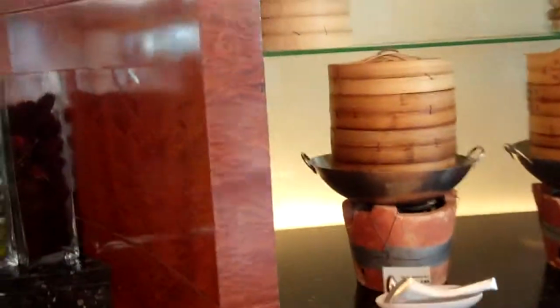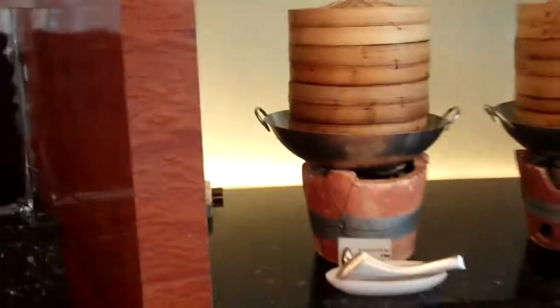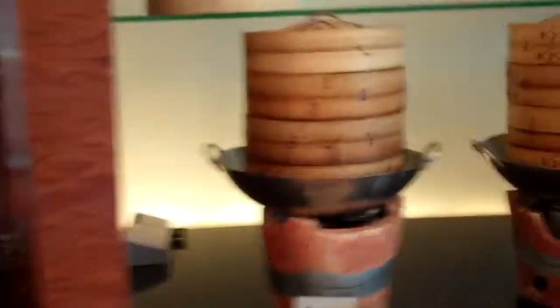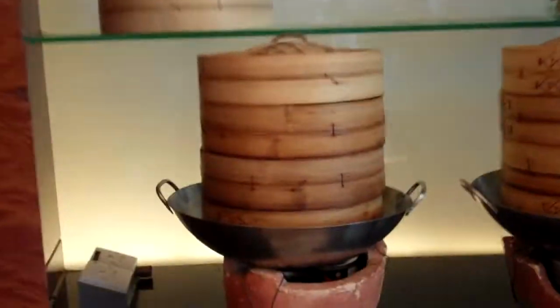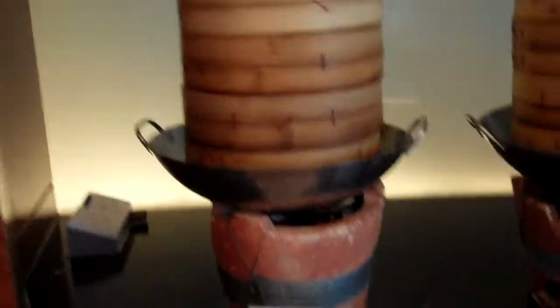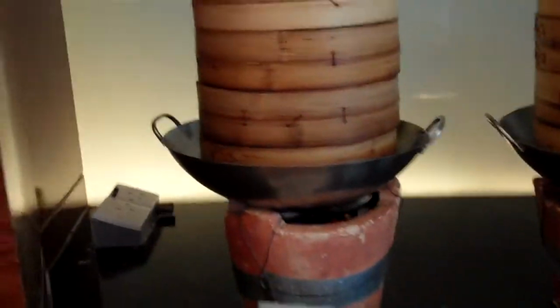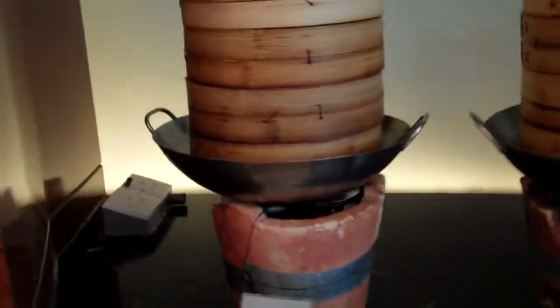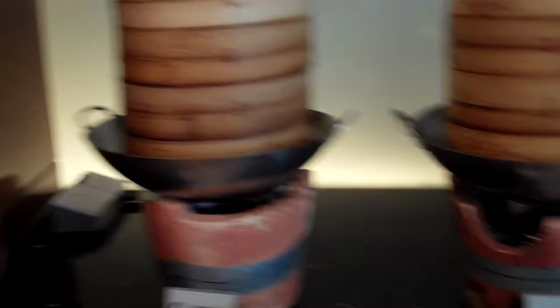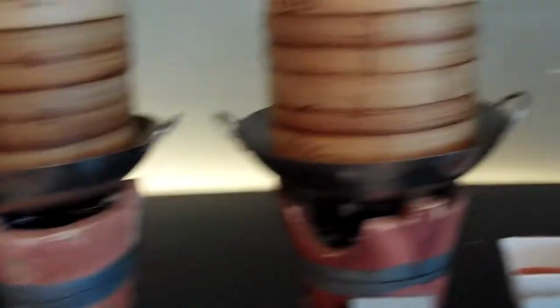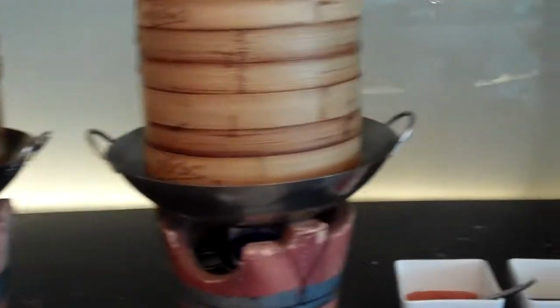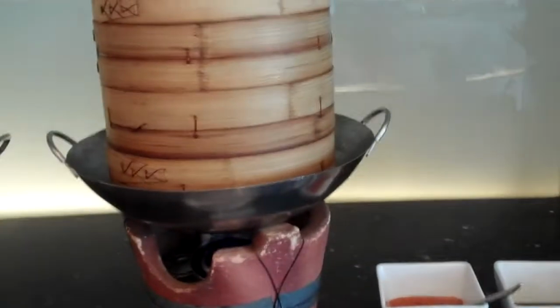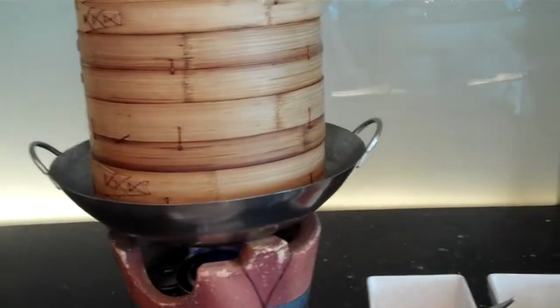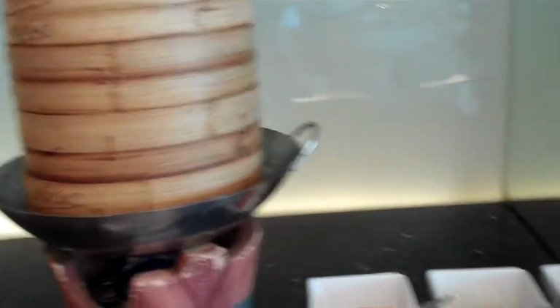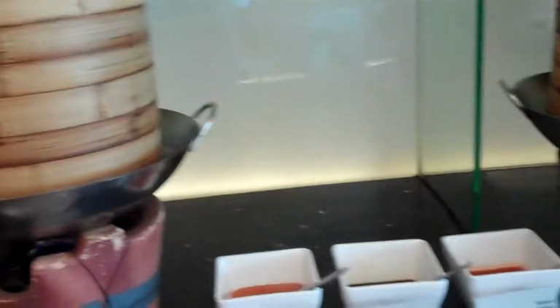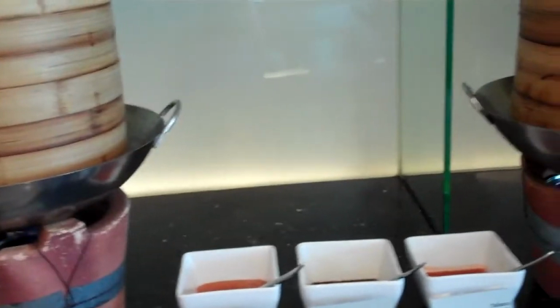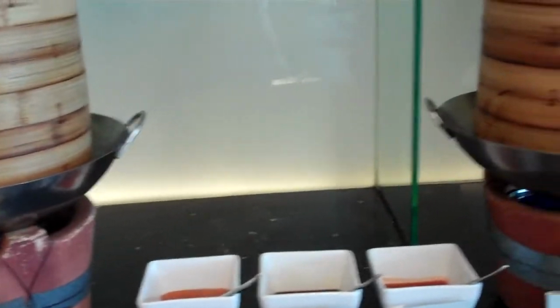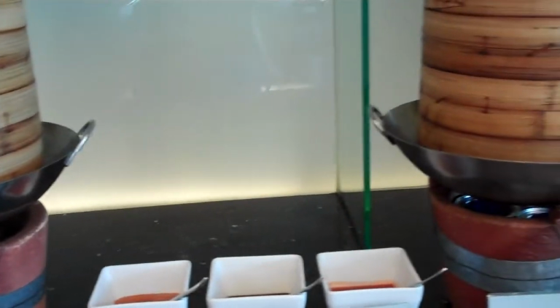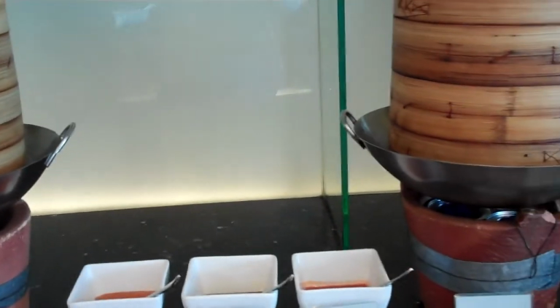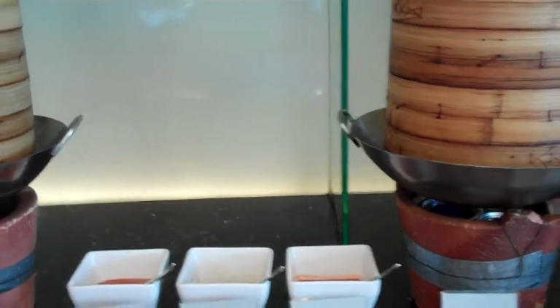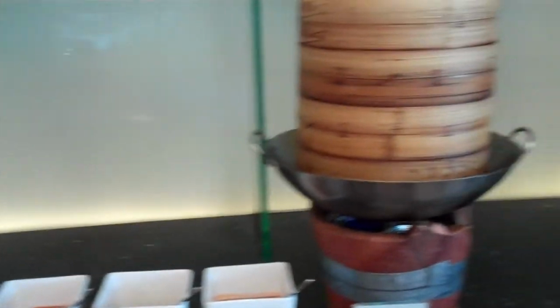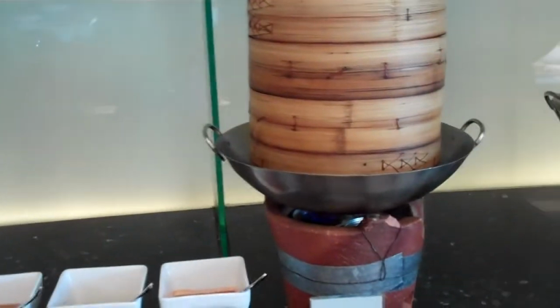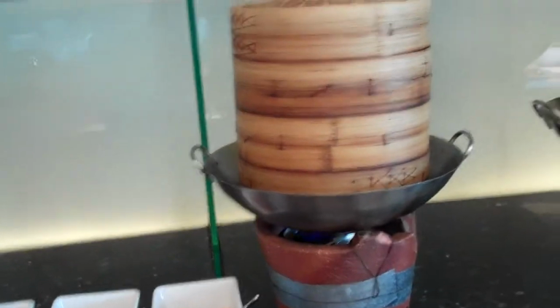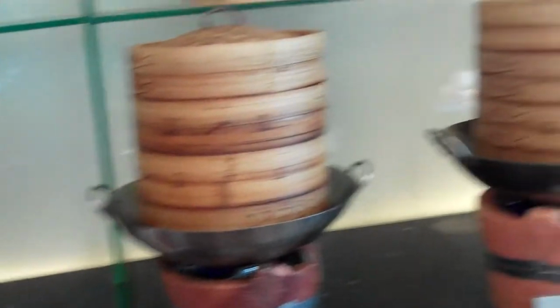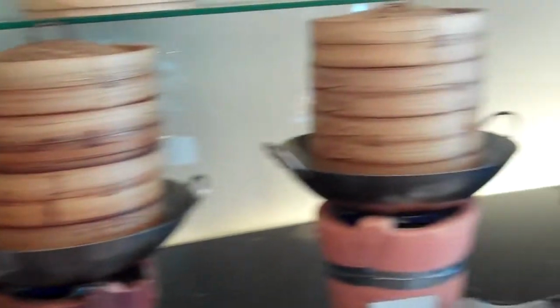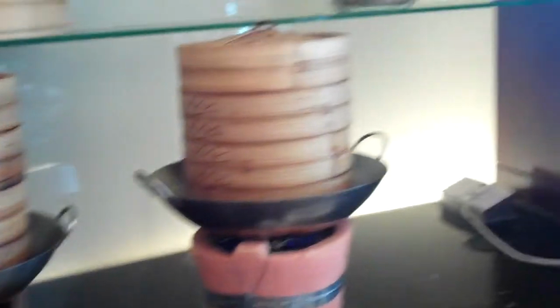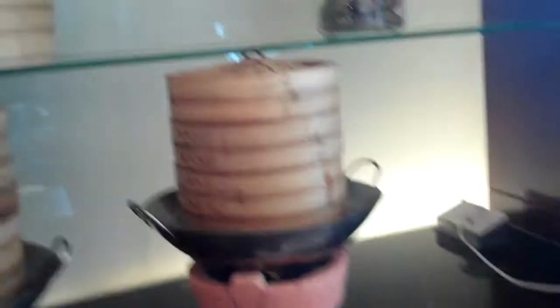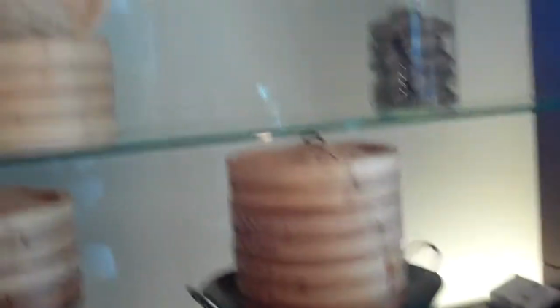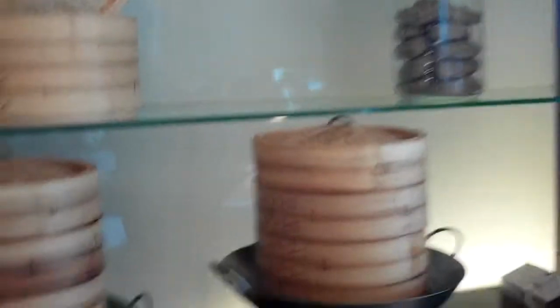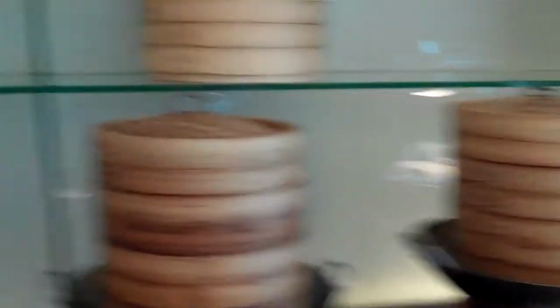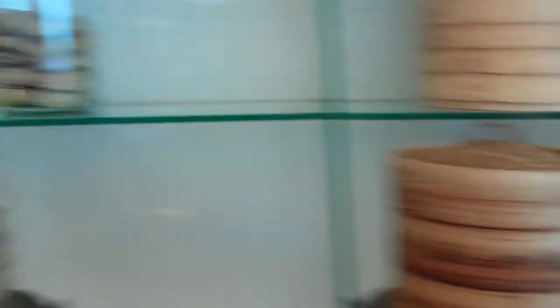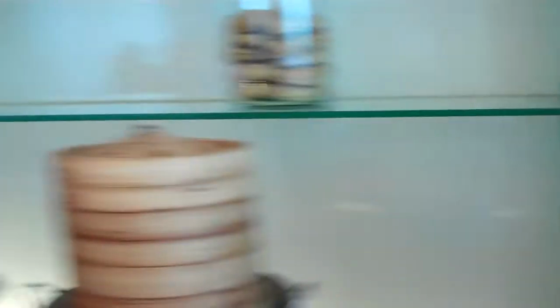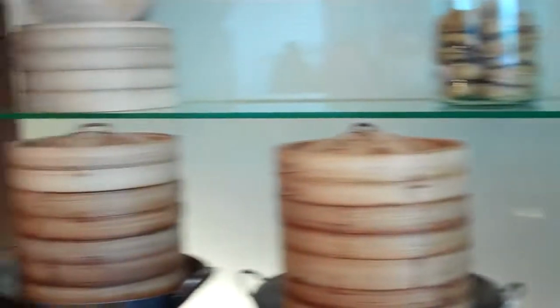Then they have the barbecue bun, the pork dumplings, the chilies, and the Tabasco — the buns and the dumplings, all in these containers.